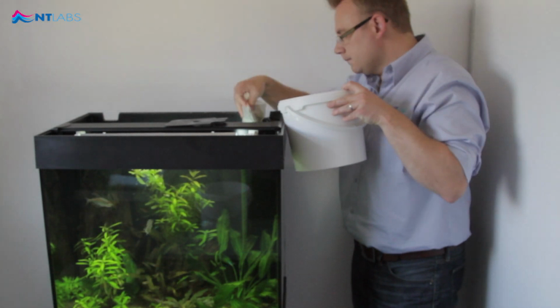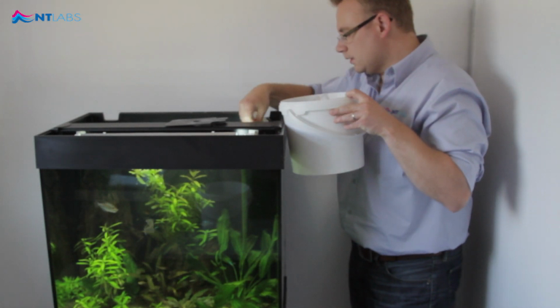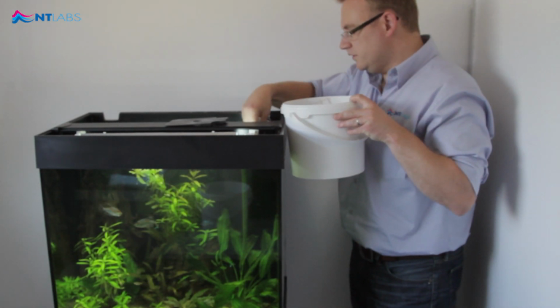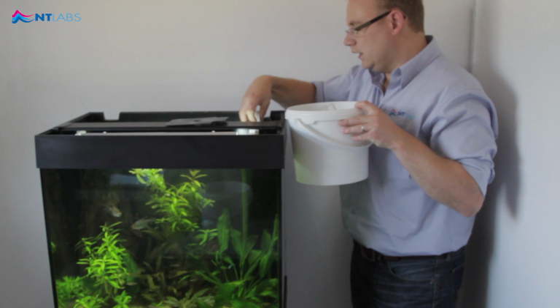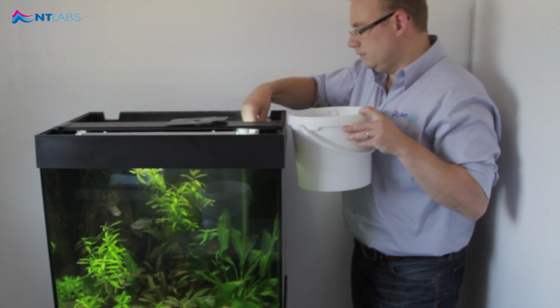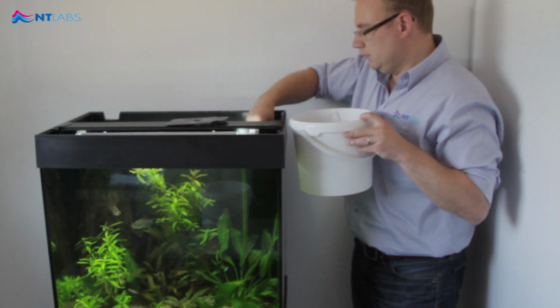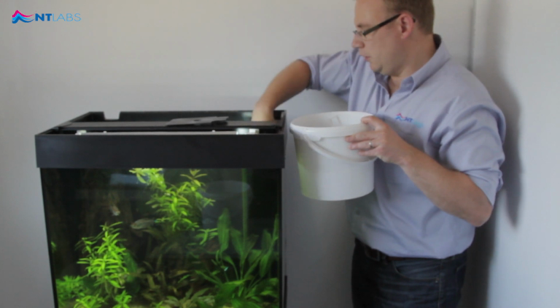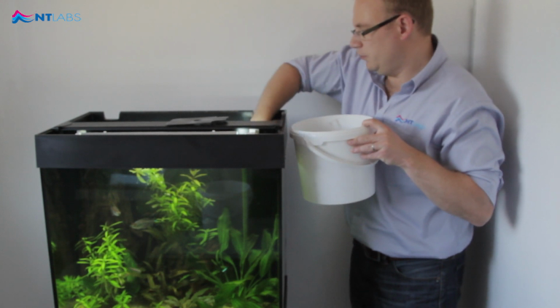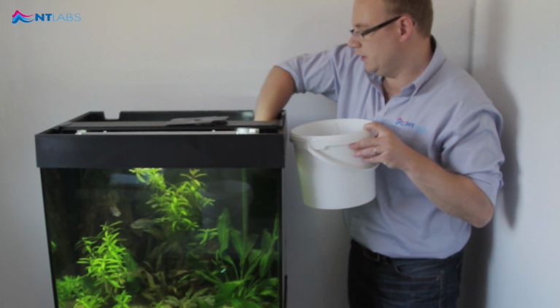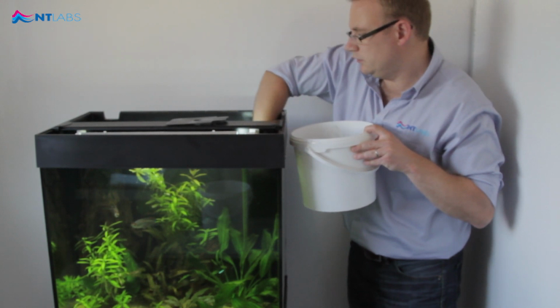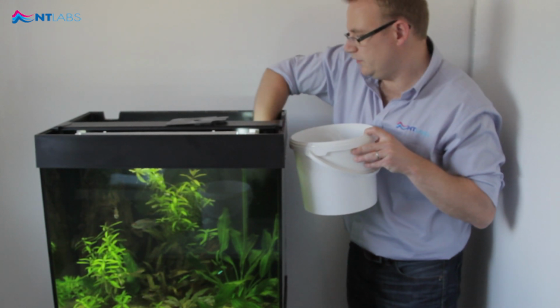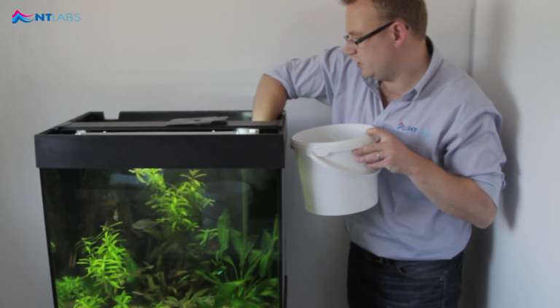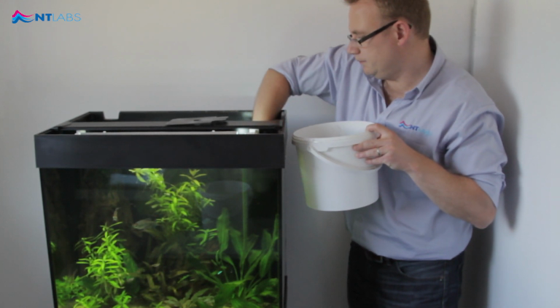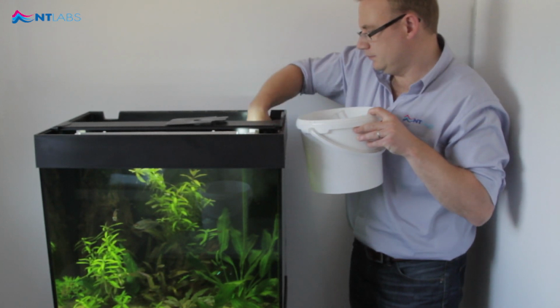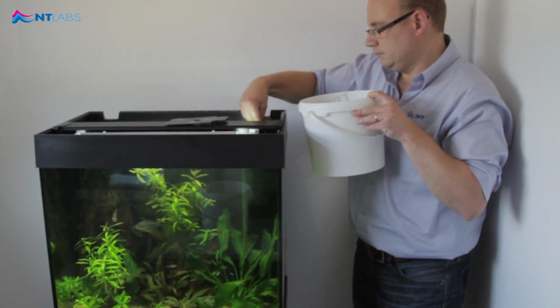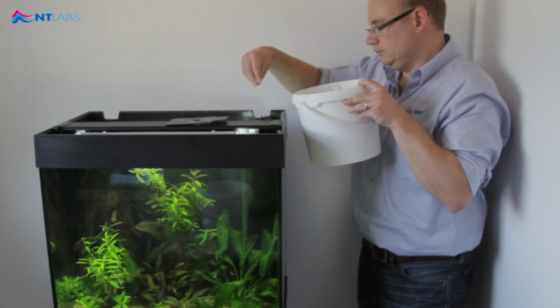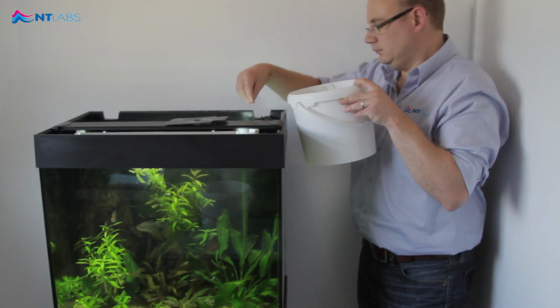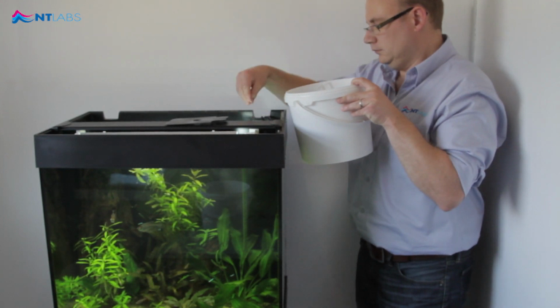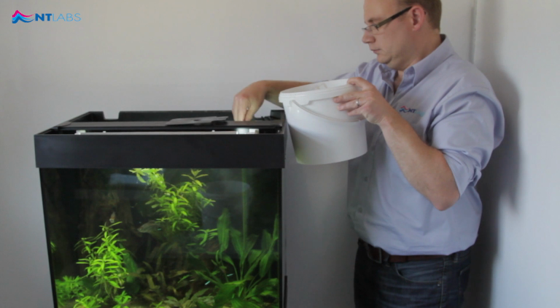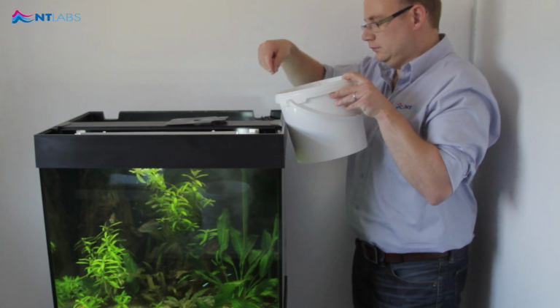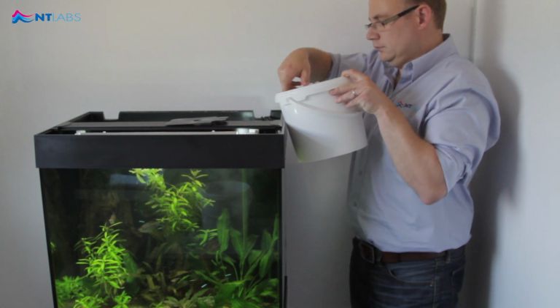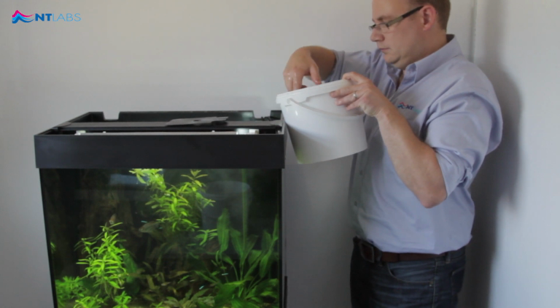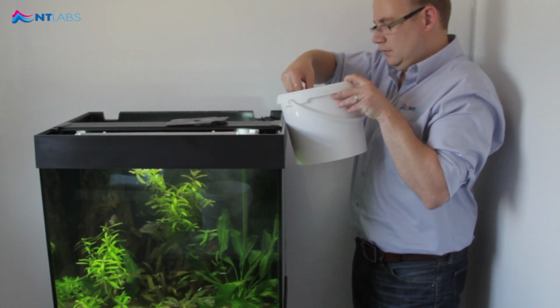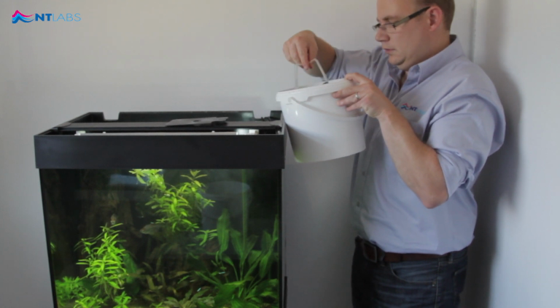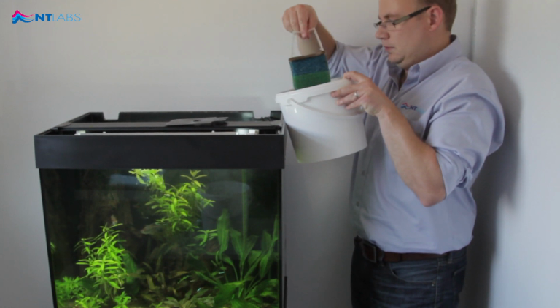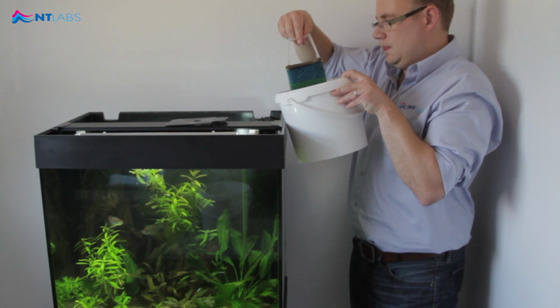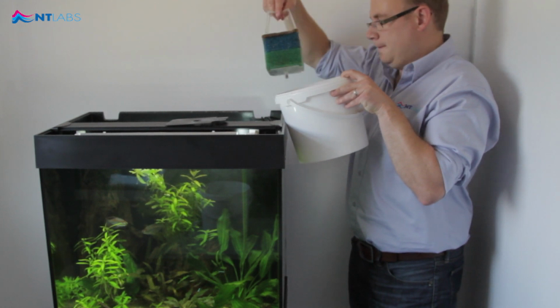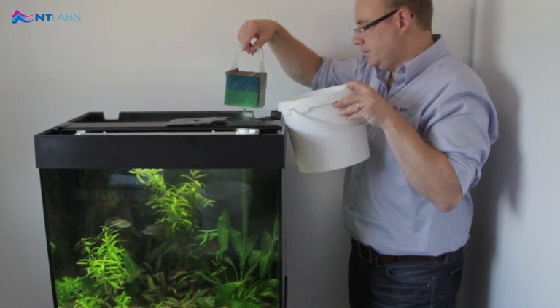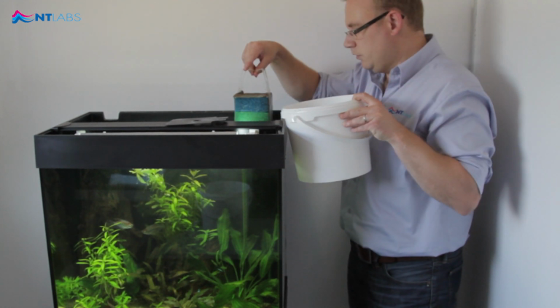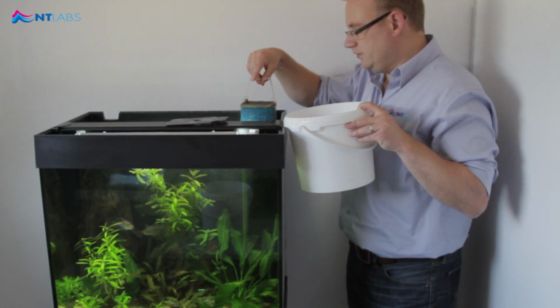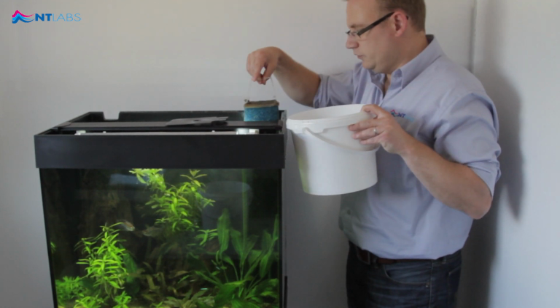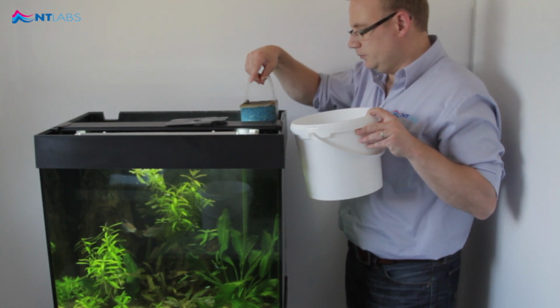Add the zeolite ammonia remover to the filter chamber and replace the filter folds.